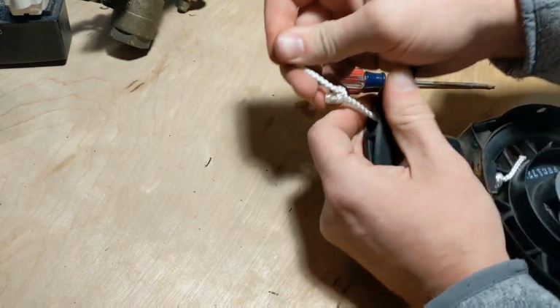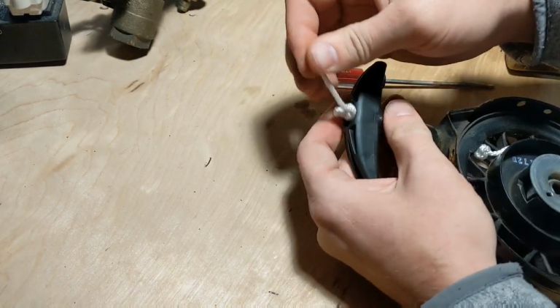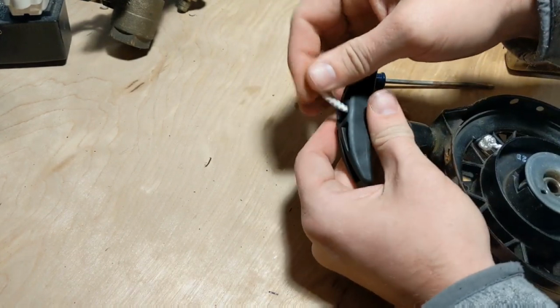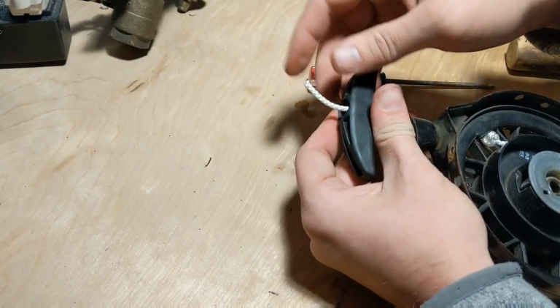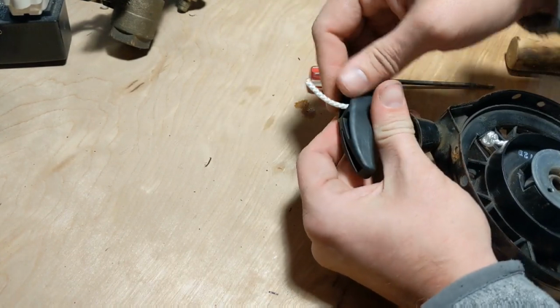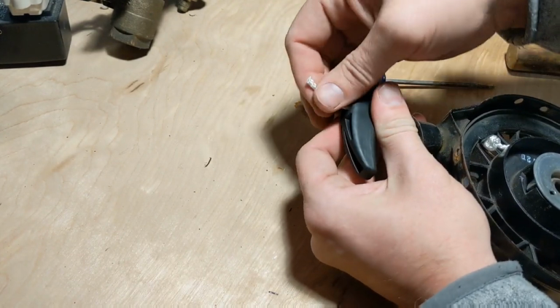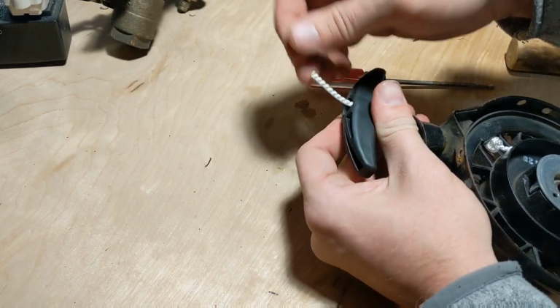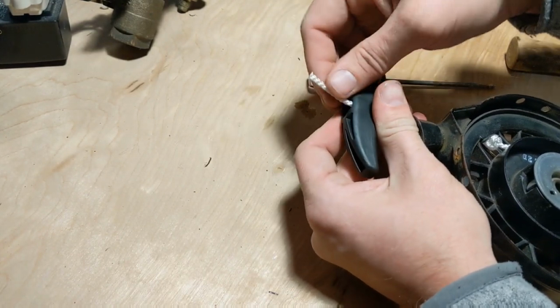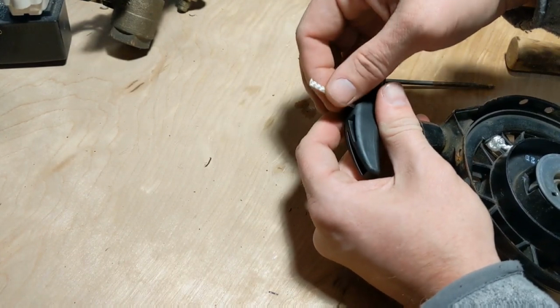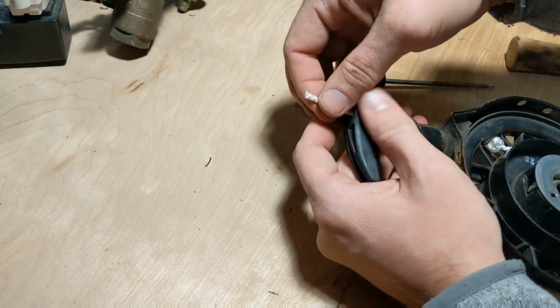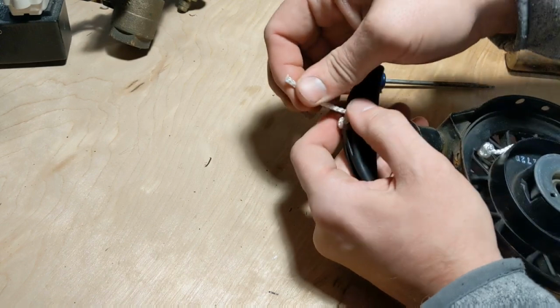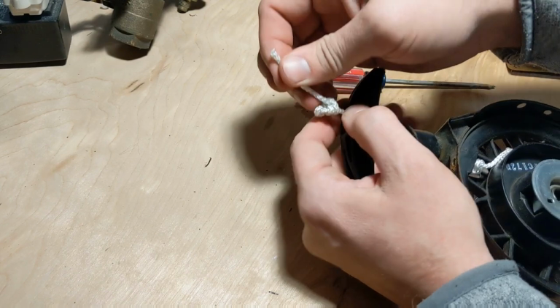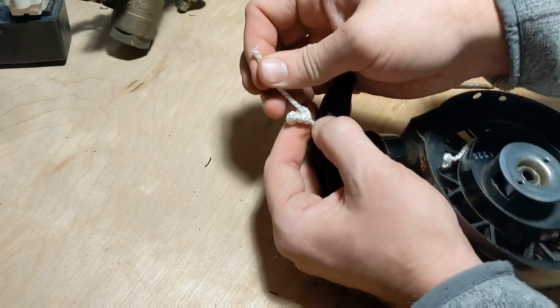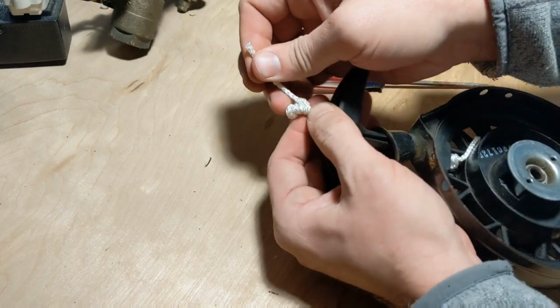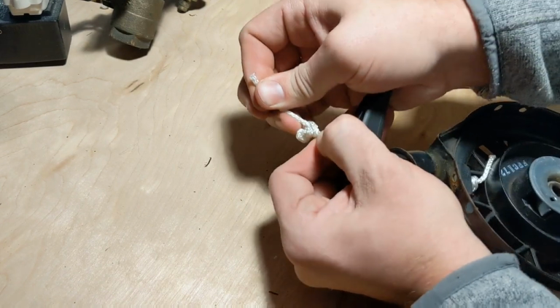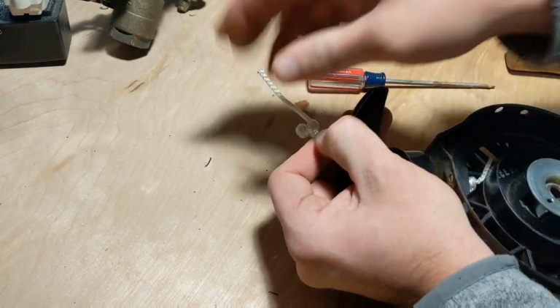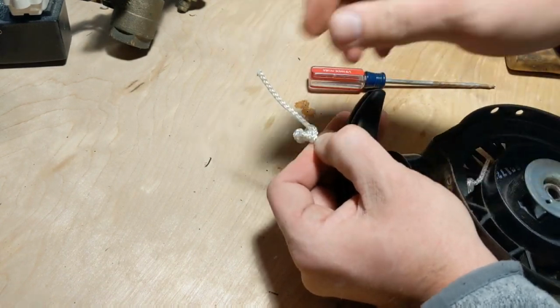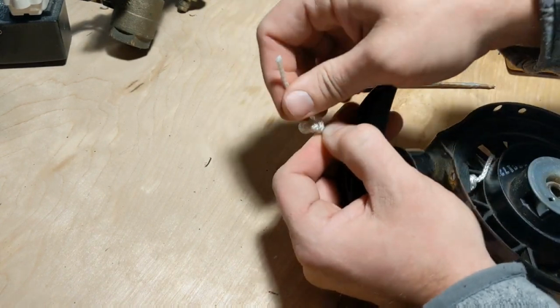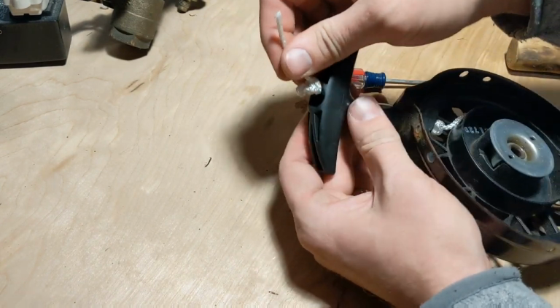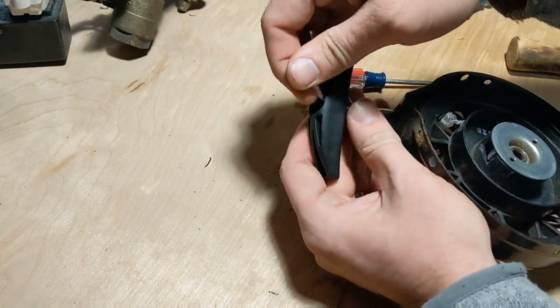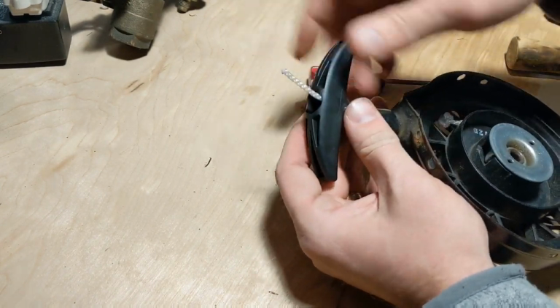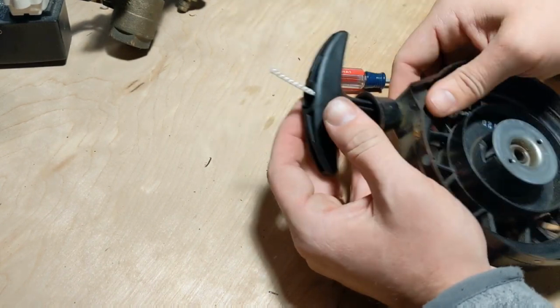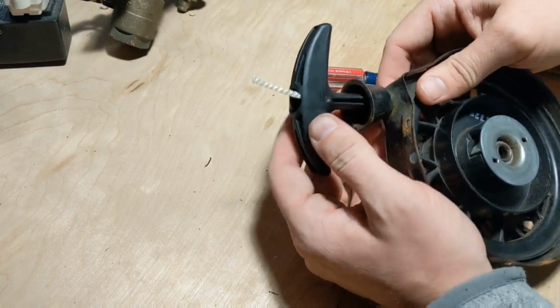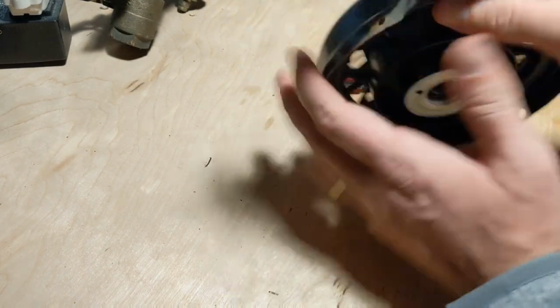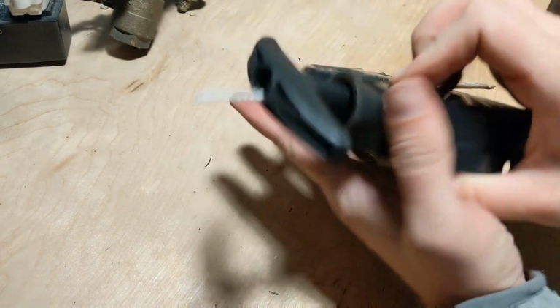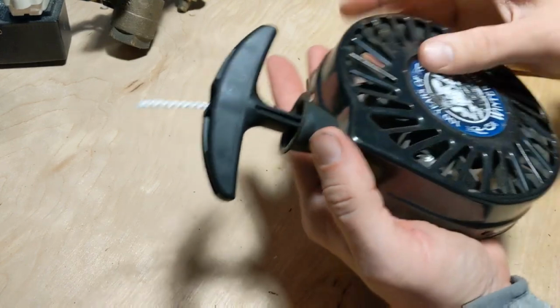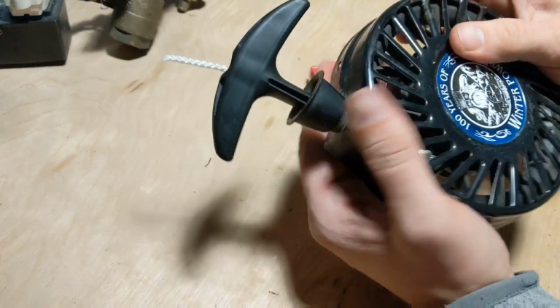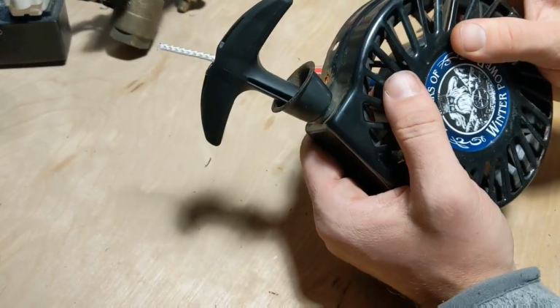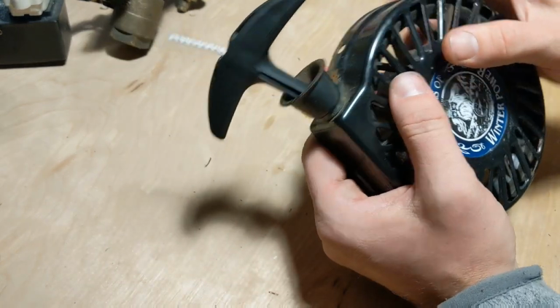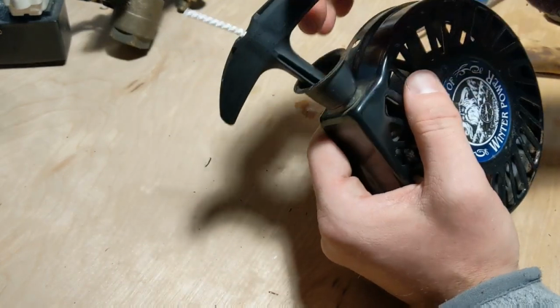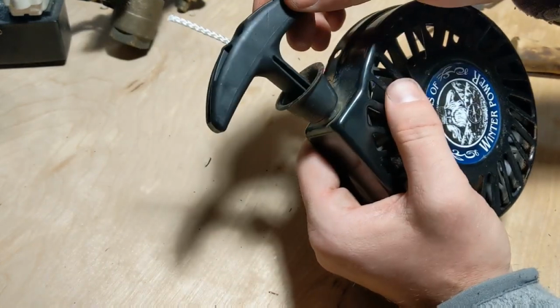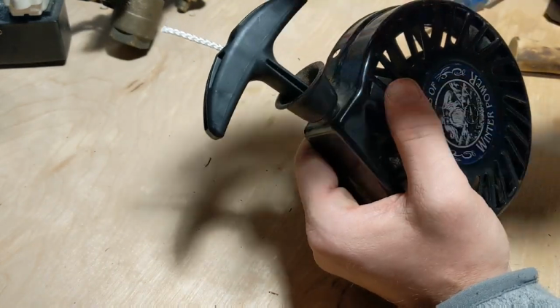That should be good to go. You can cut that tag off if you like. There it is — all set to remount on the unit.